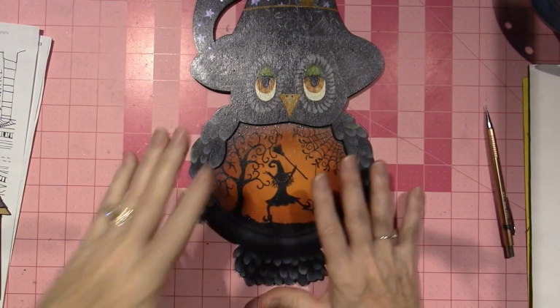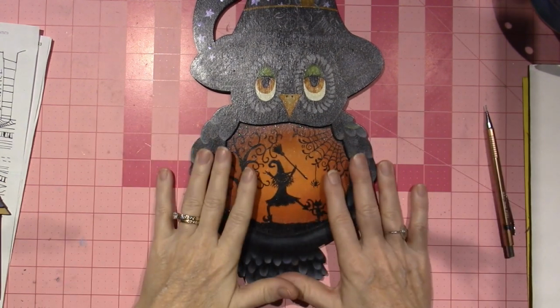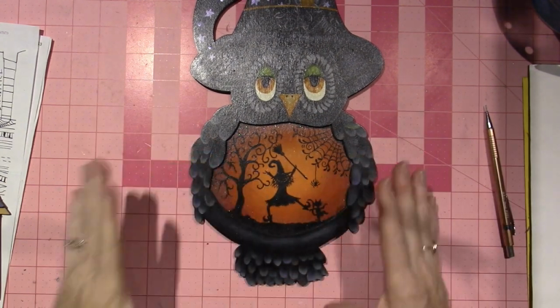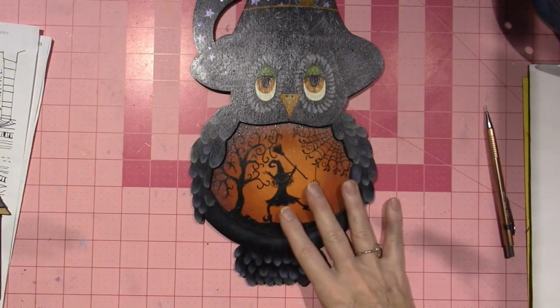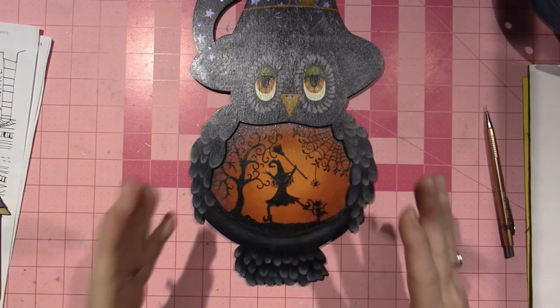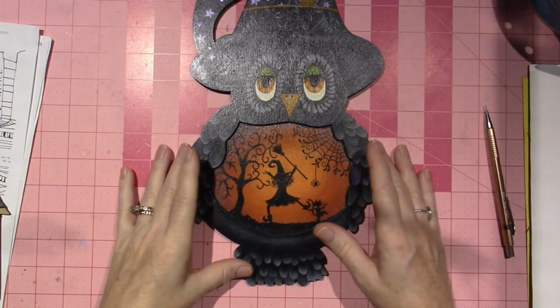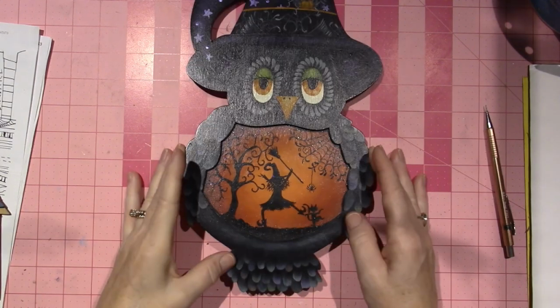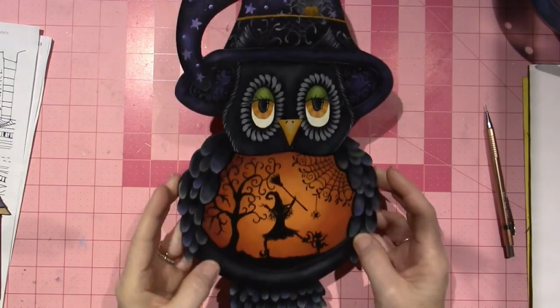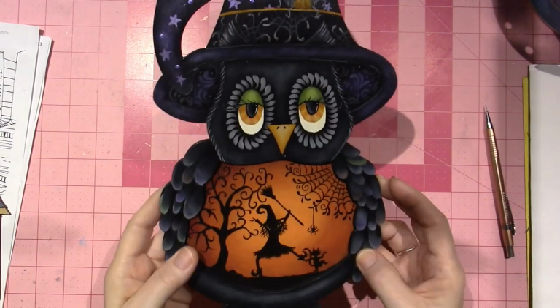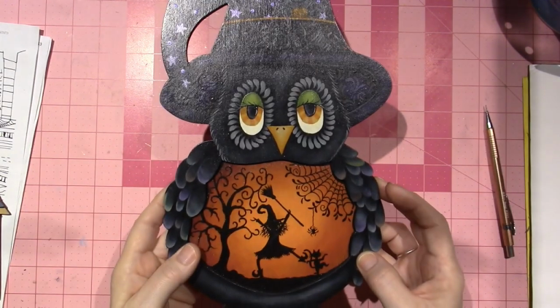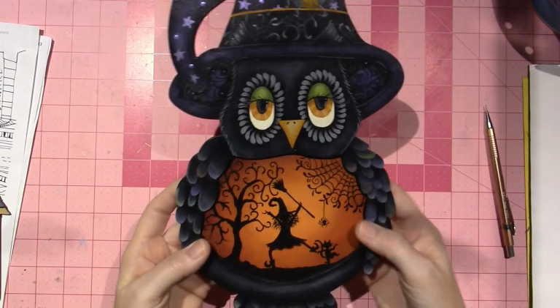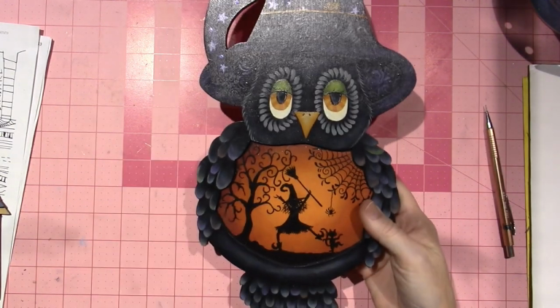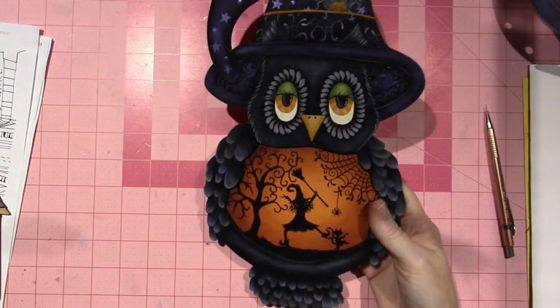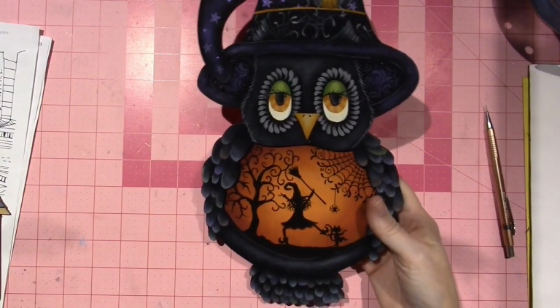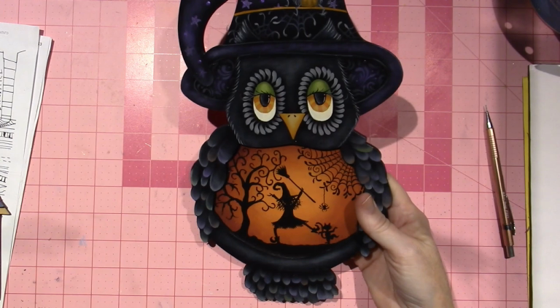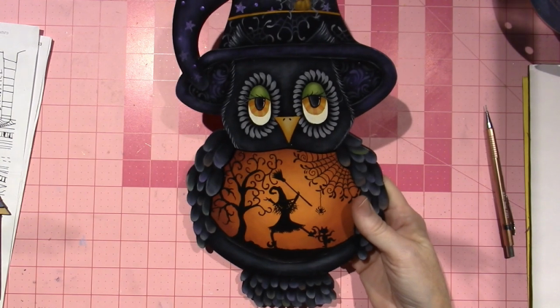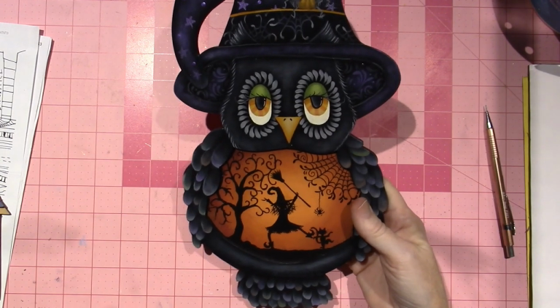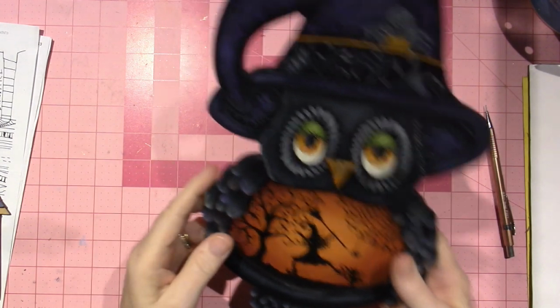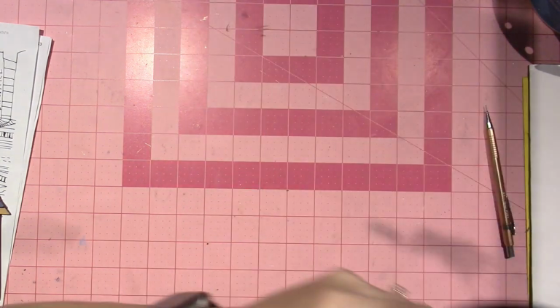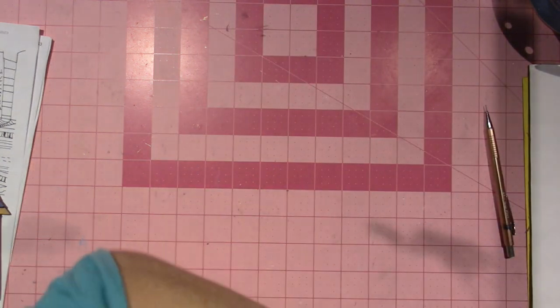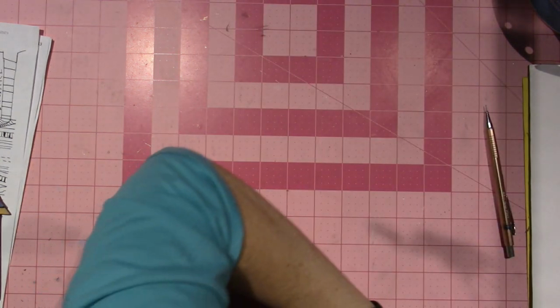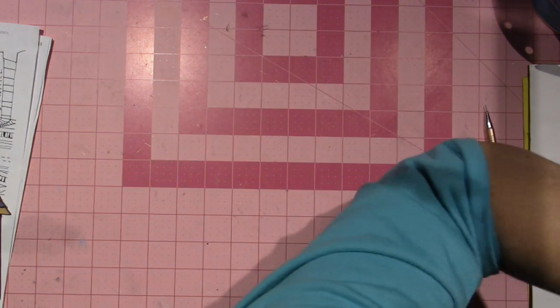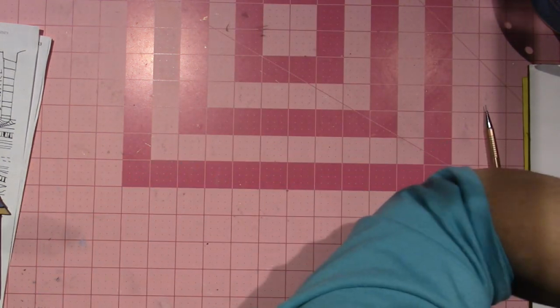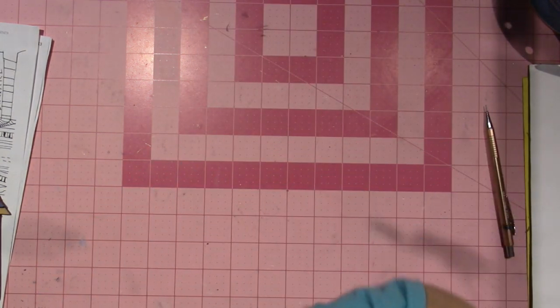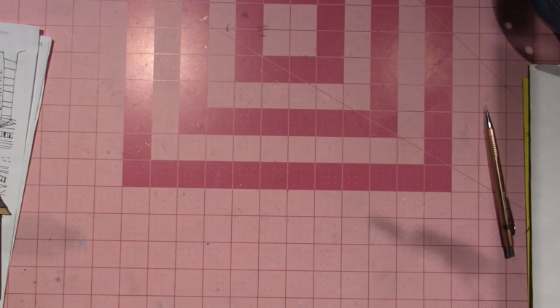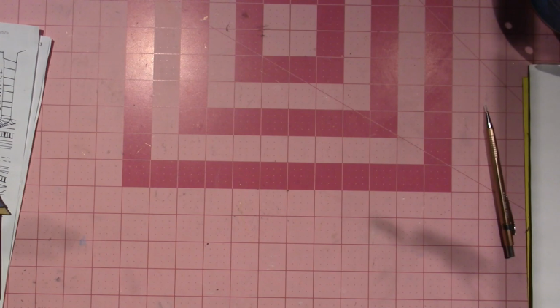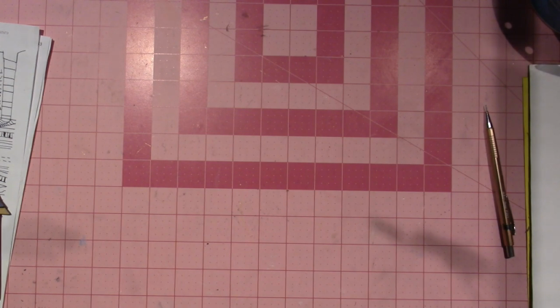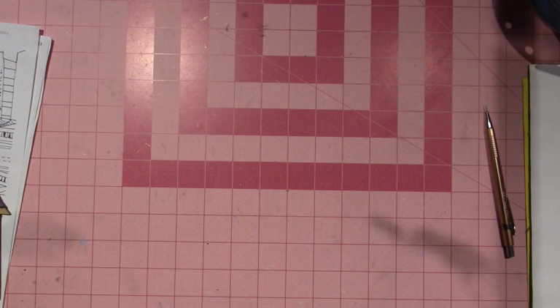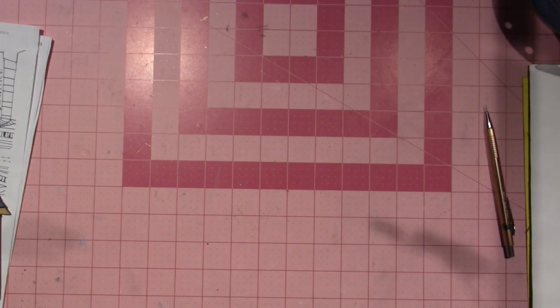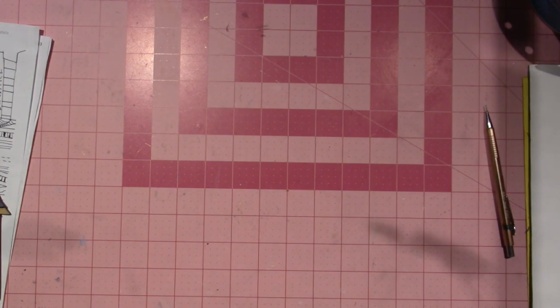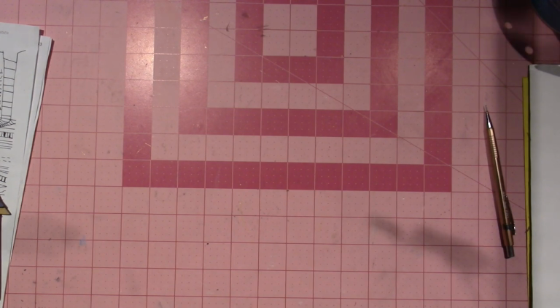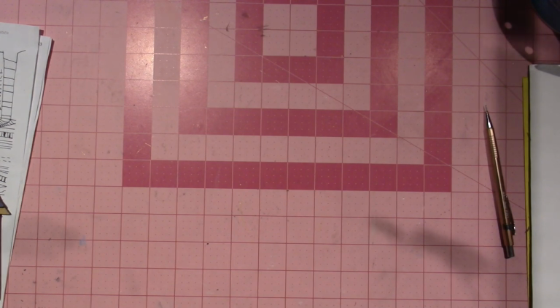This wasn't a class - it was just the pattern packet. I did it on my own. You're going to see her right behind me when I do live videos from now on, because this is where she's going to hang. I know she's kind of Halloween-y, but I don't care. I'm putting her up here.